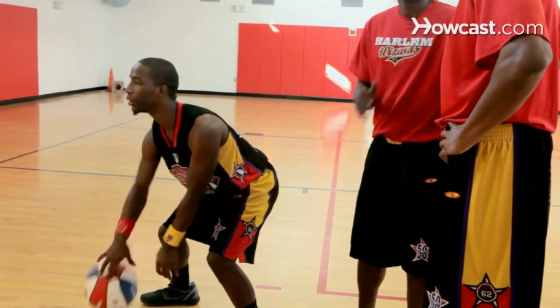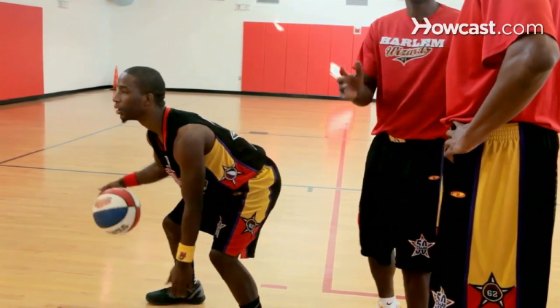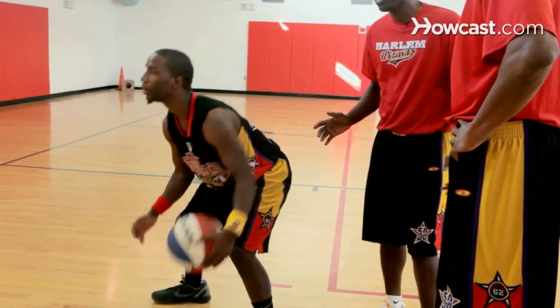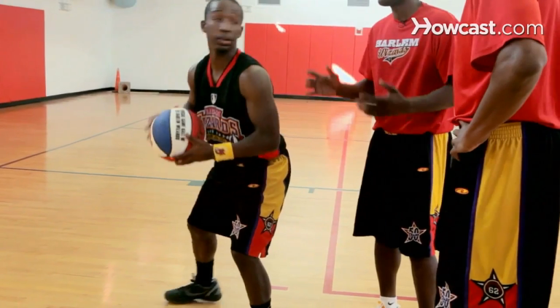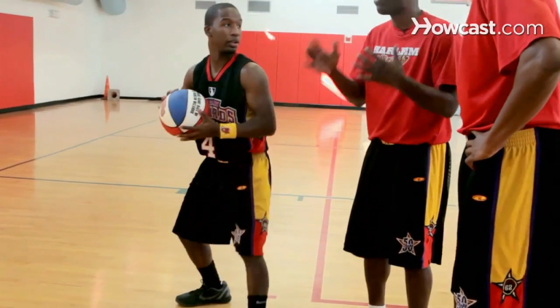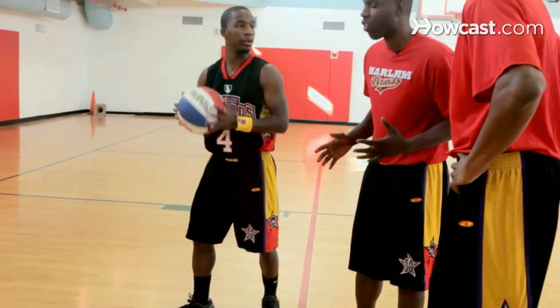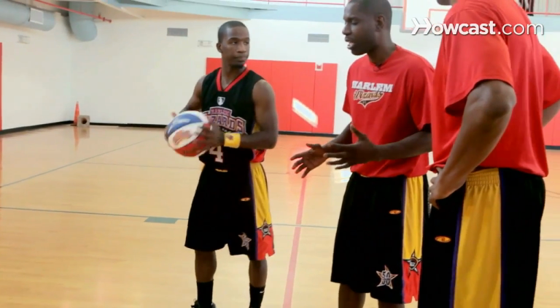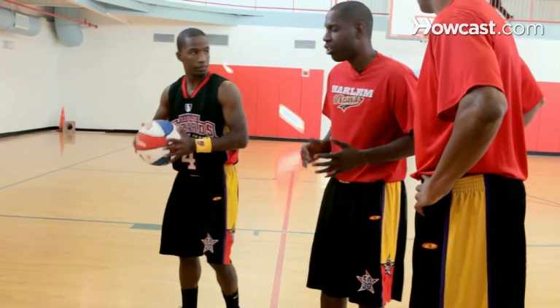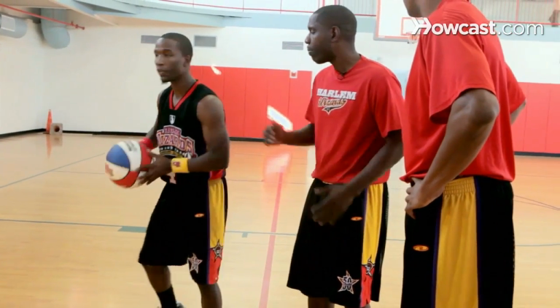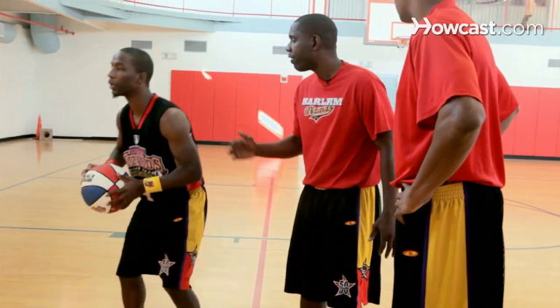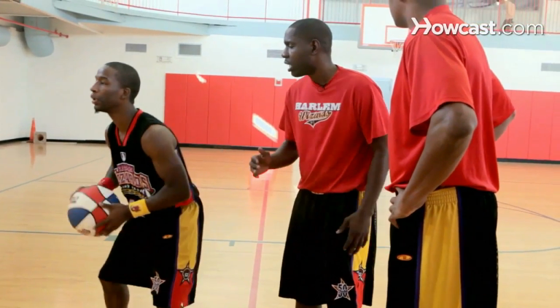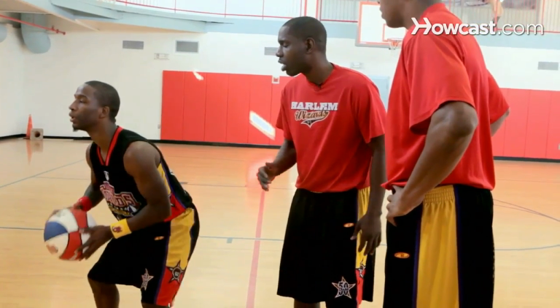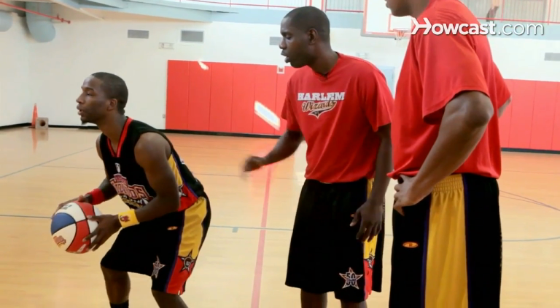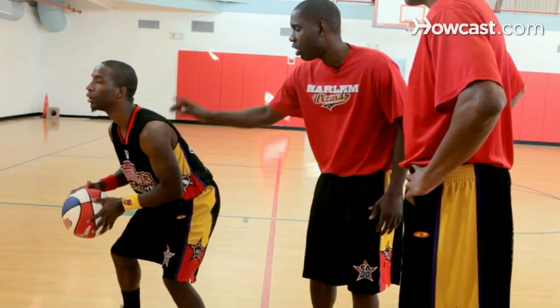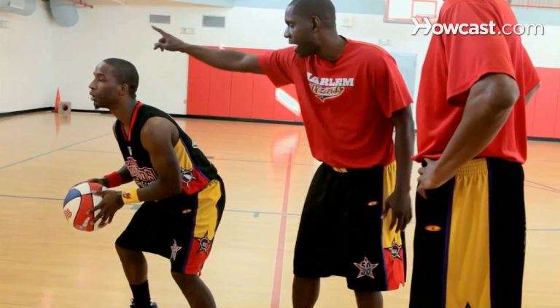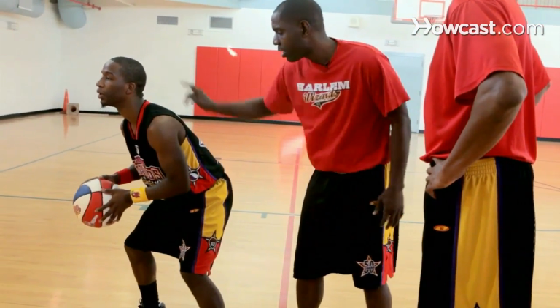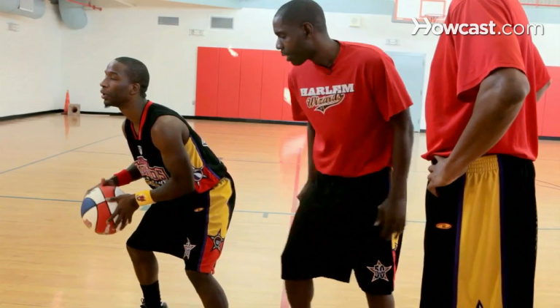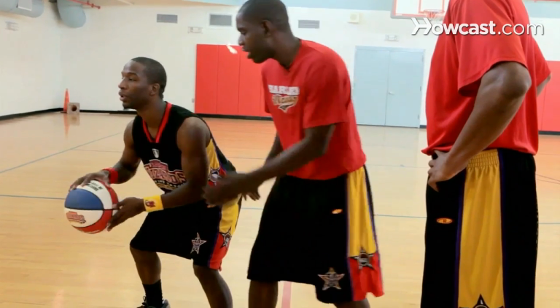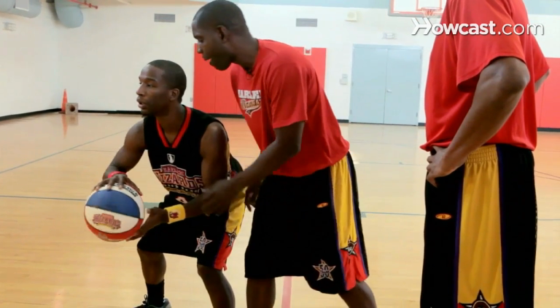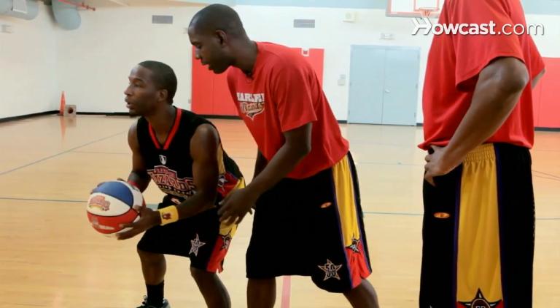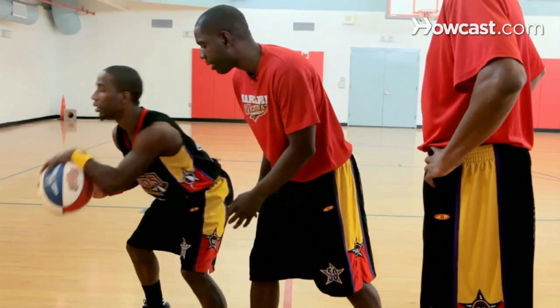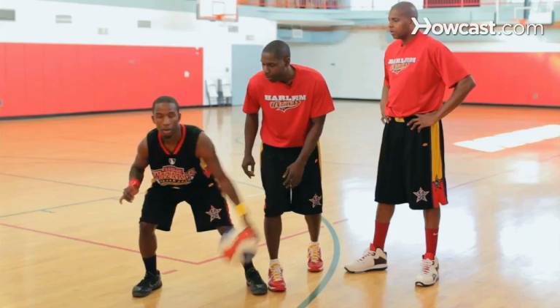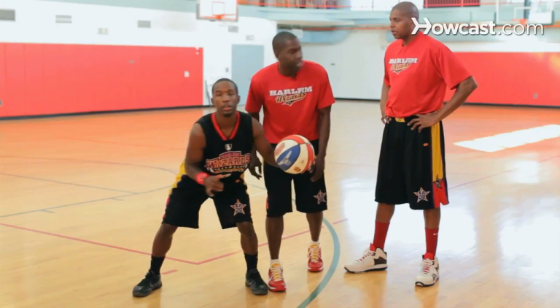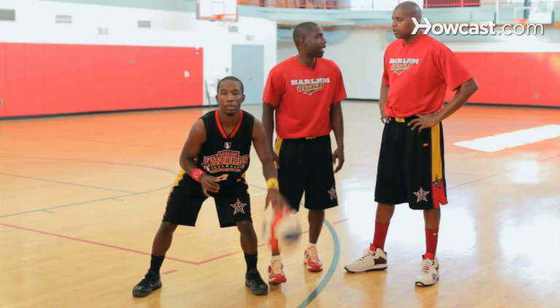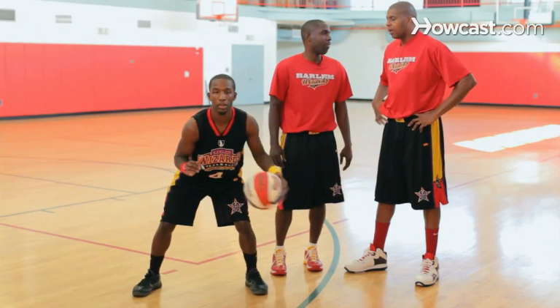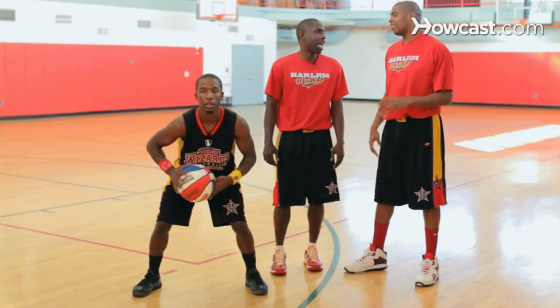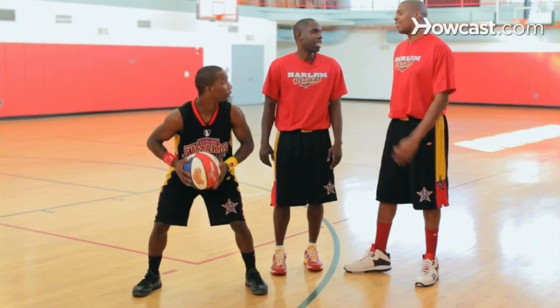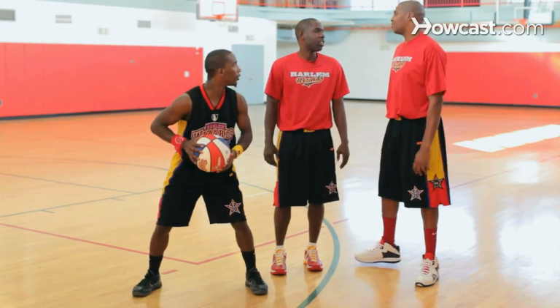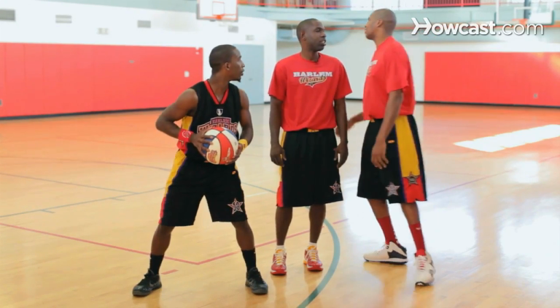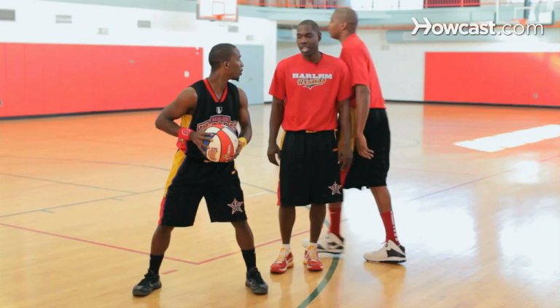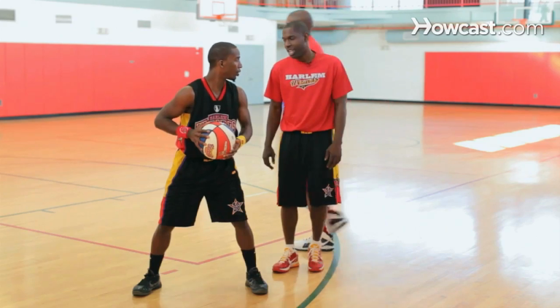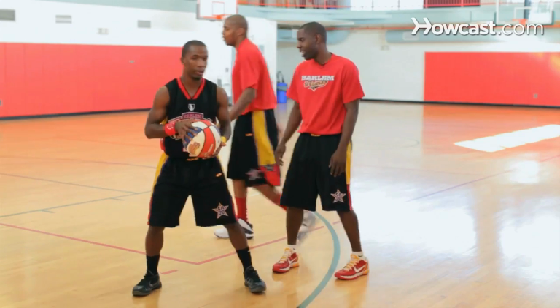What you're doing right here is you're getting the defense off balance. You're making believe that you're going to go to your right hand, and then you're coming back. Bam, and you're coming back to your left. I want to see this move work. I don't even think this move works, man.